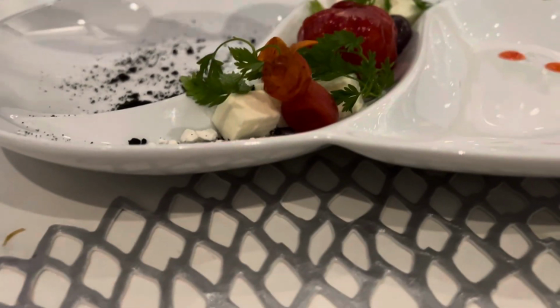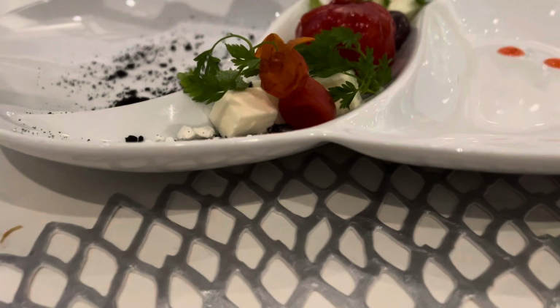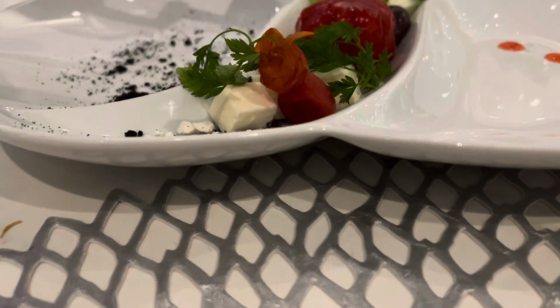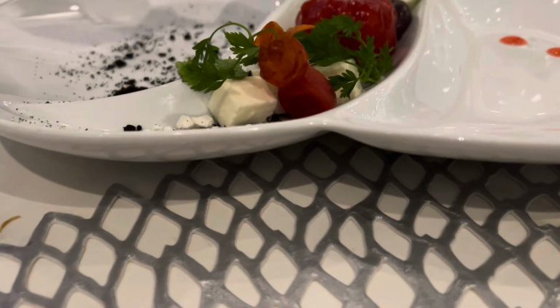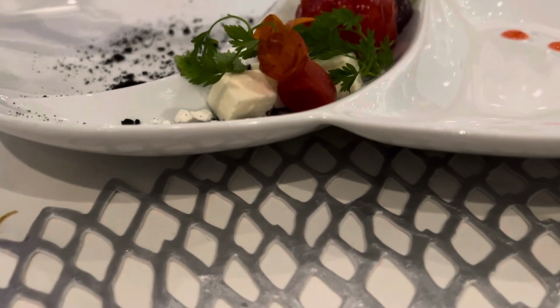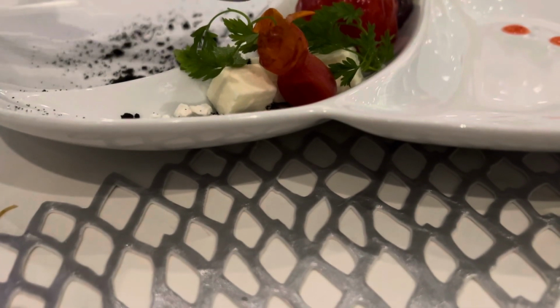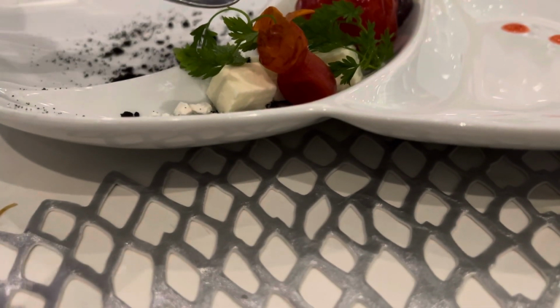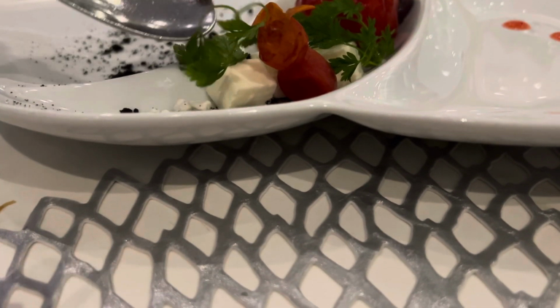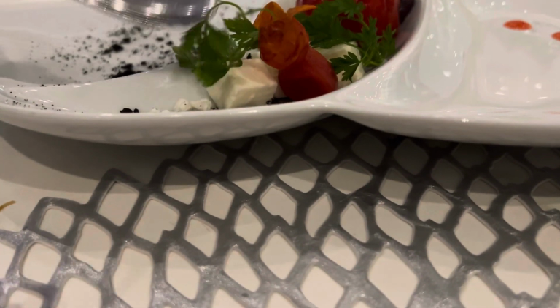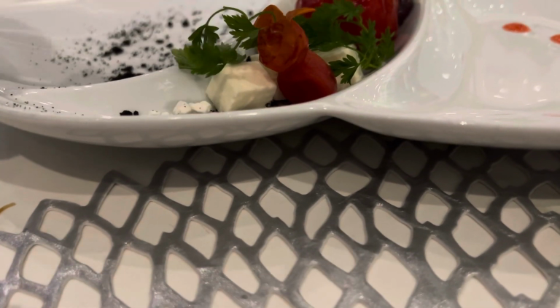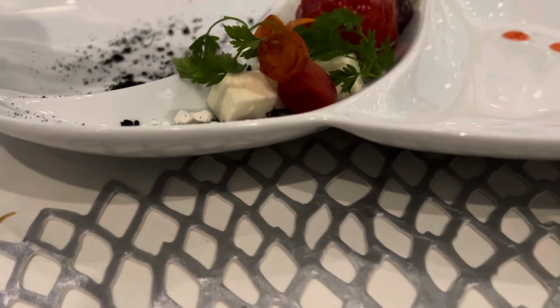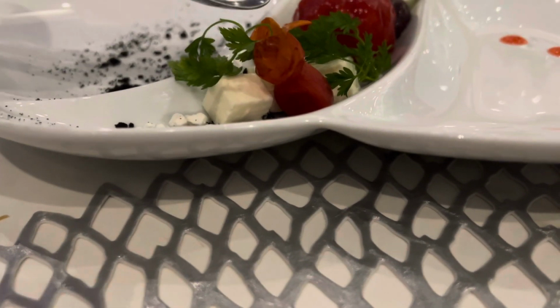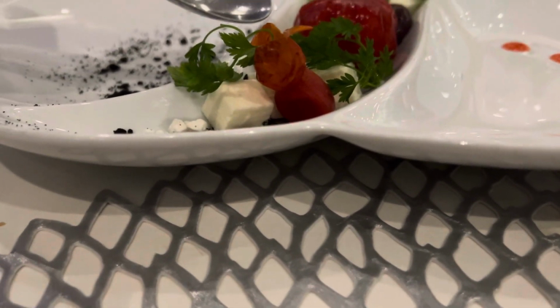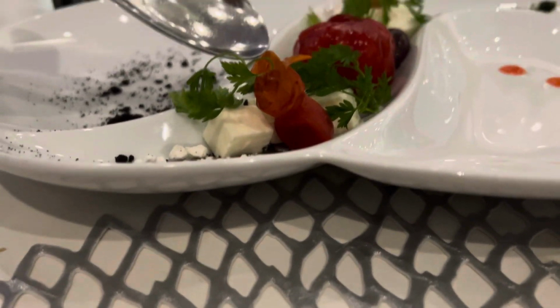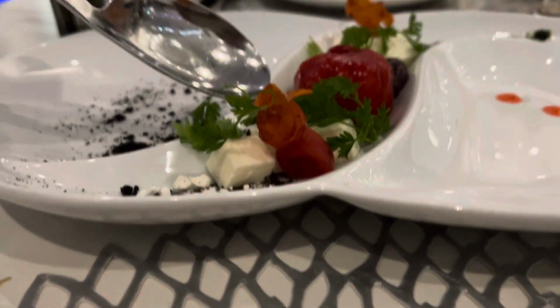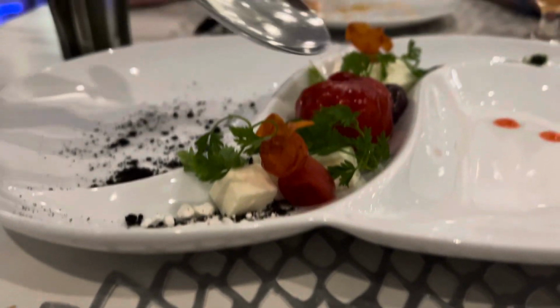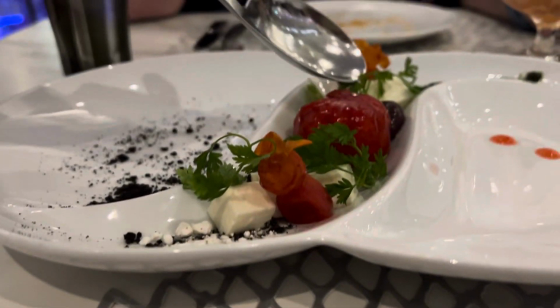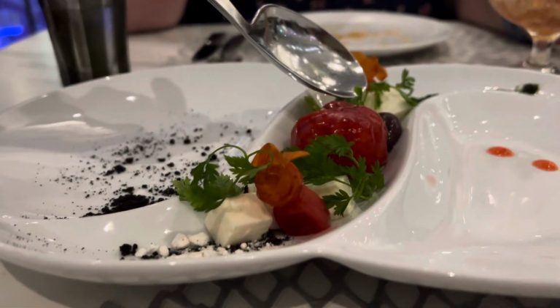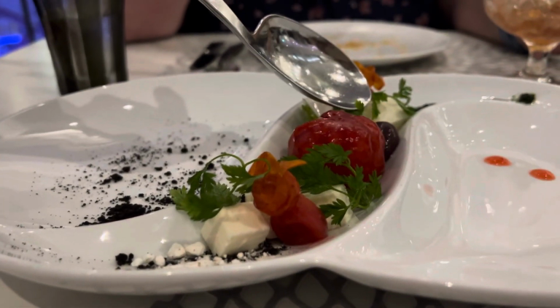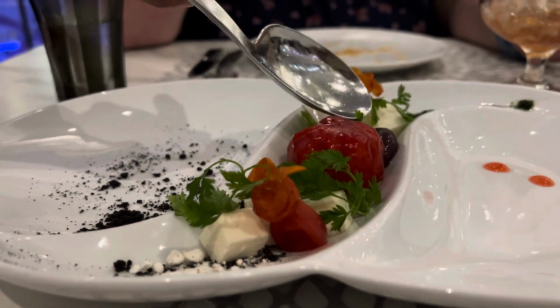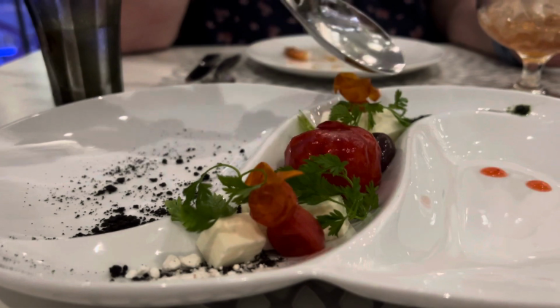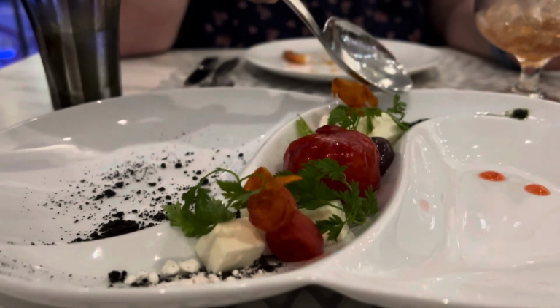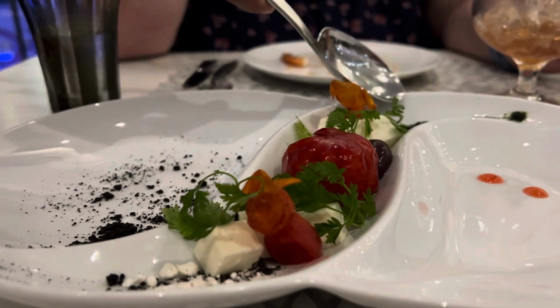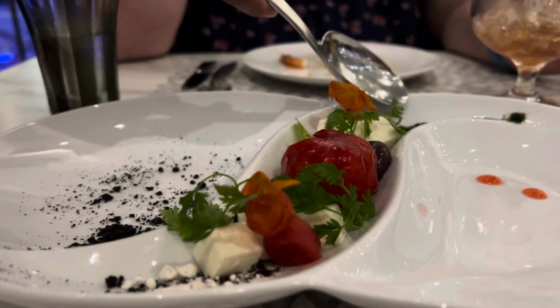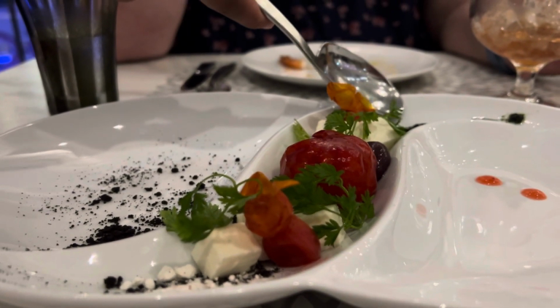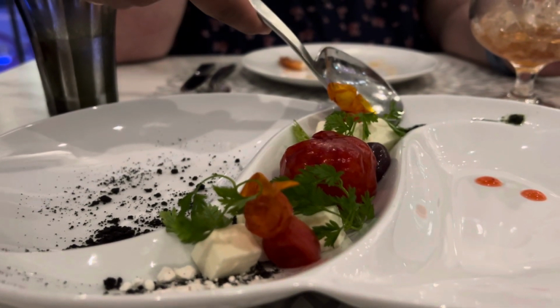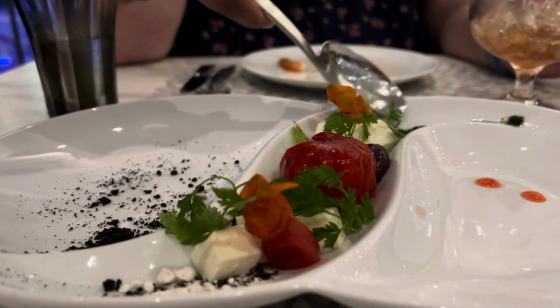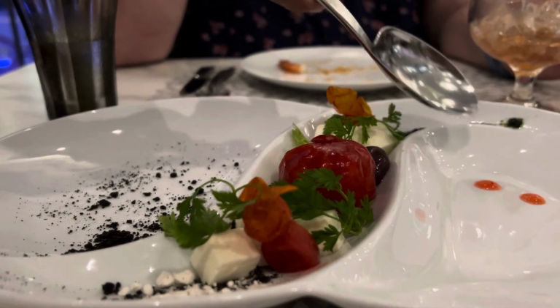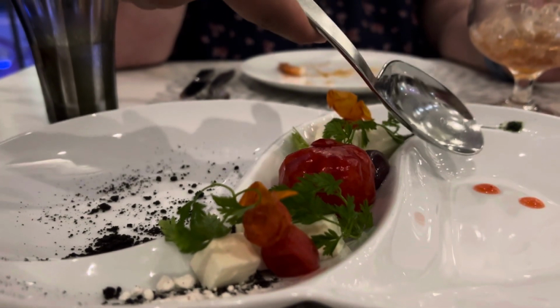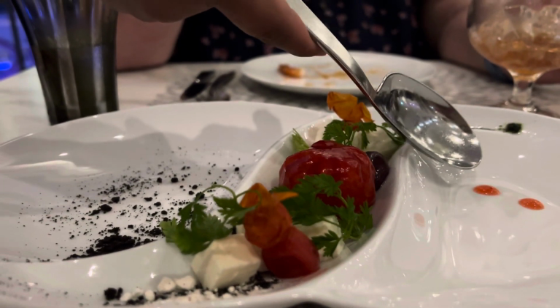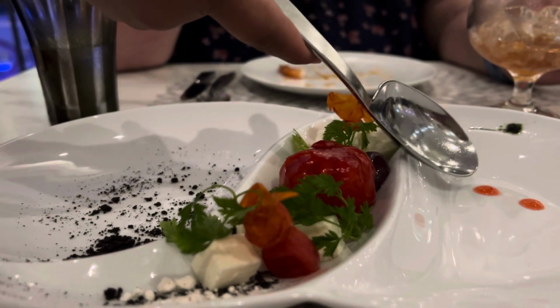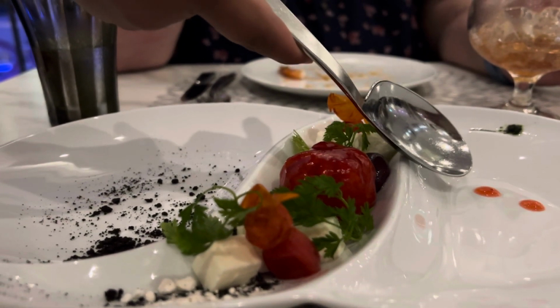Underneath is your bocconcini and blue cheese. Scarification of kalamata olives, basil, and tomato confit.